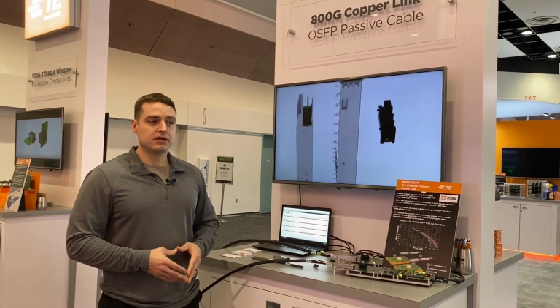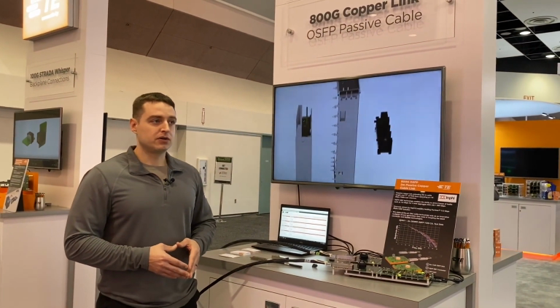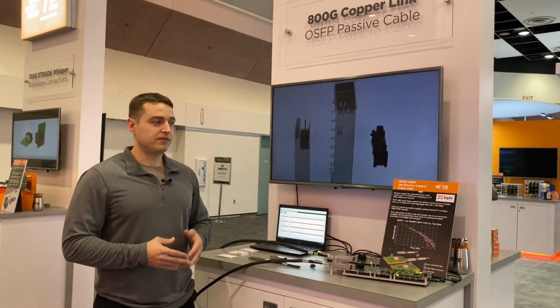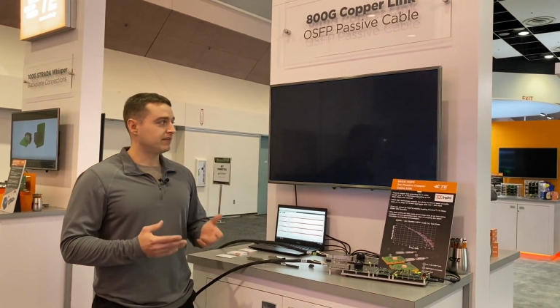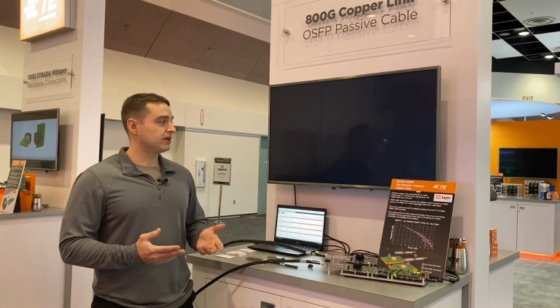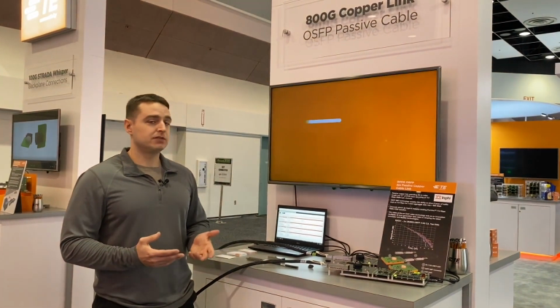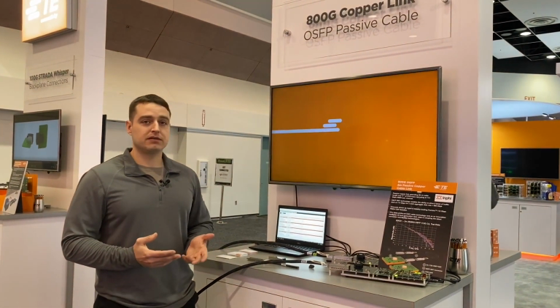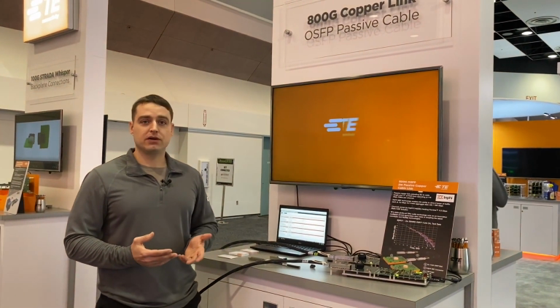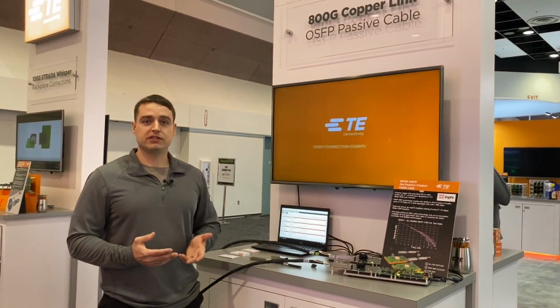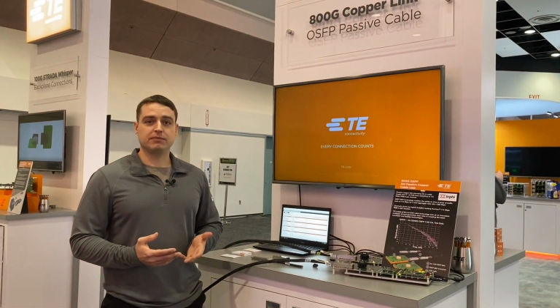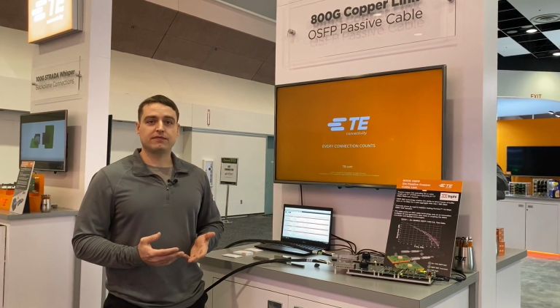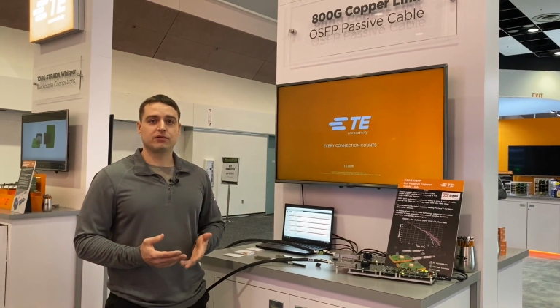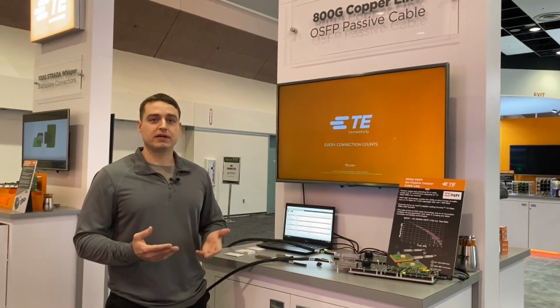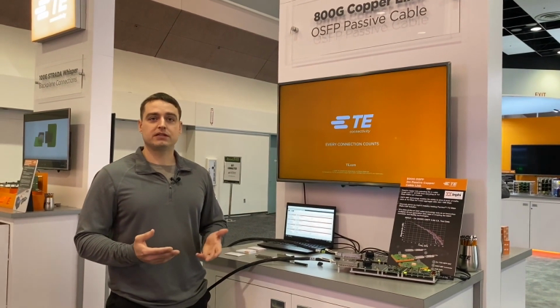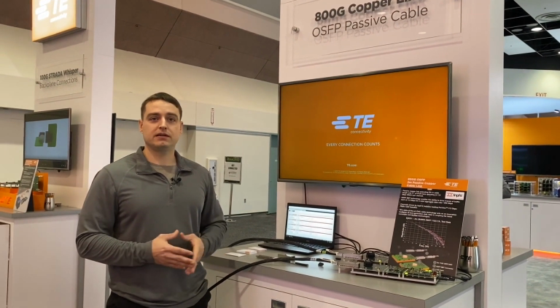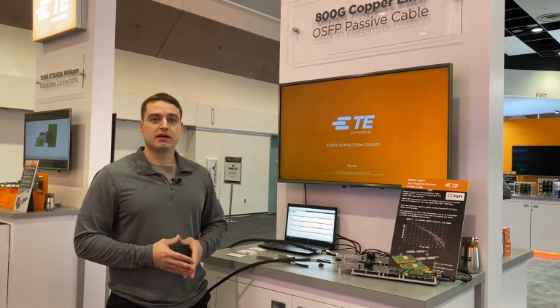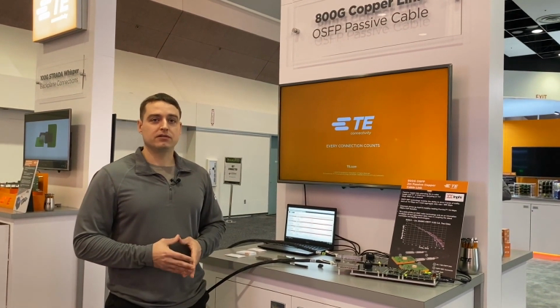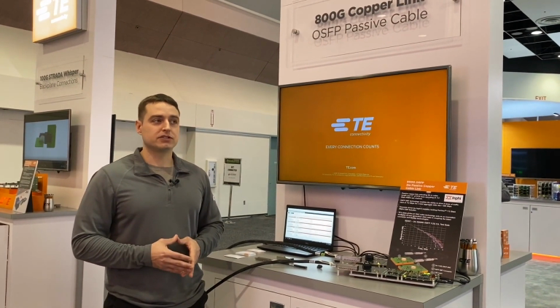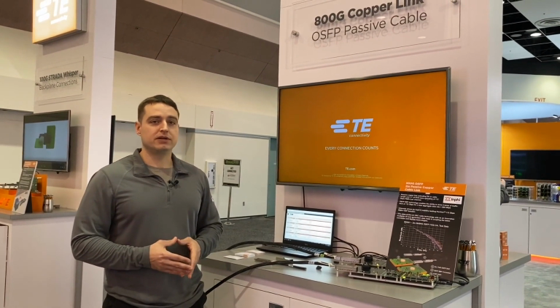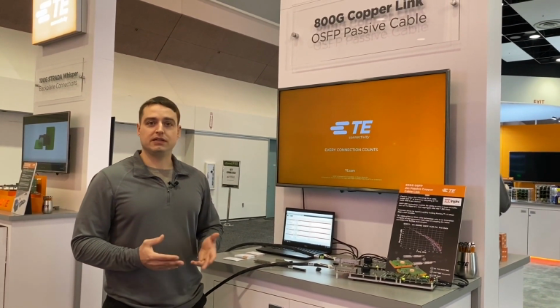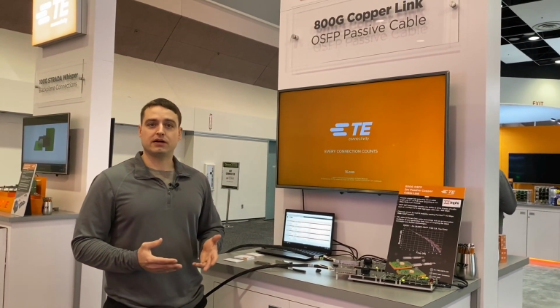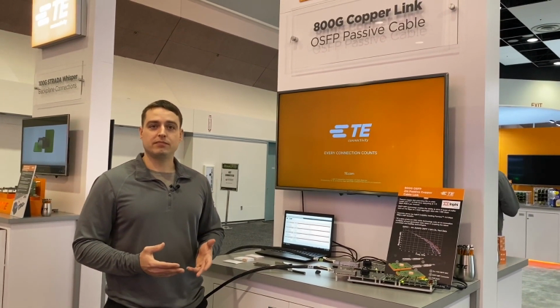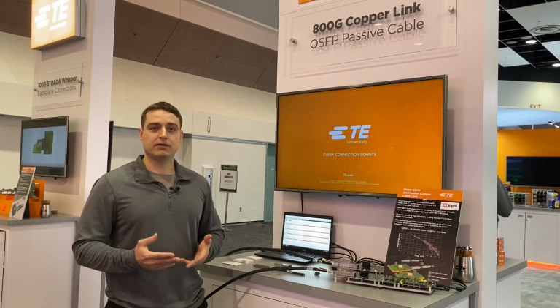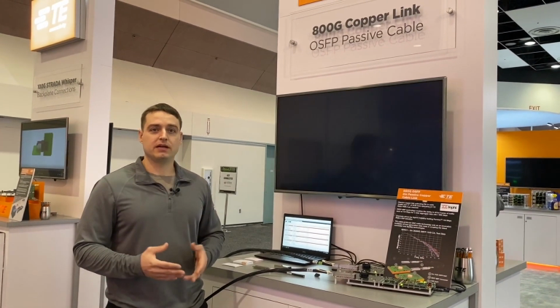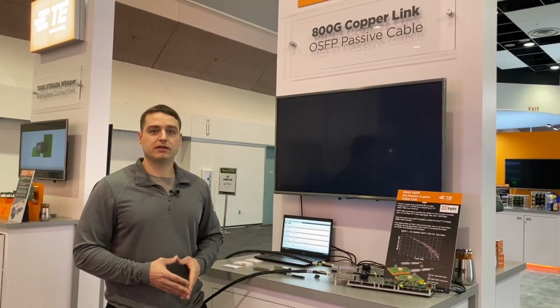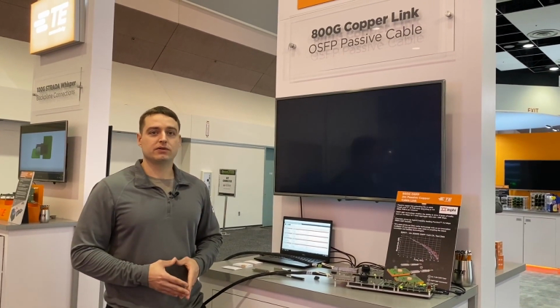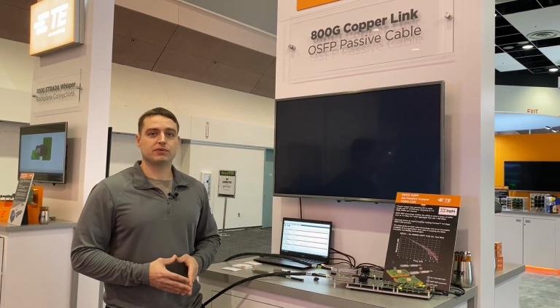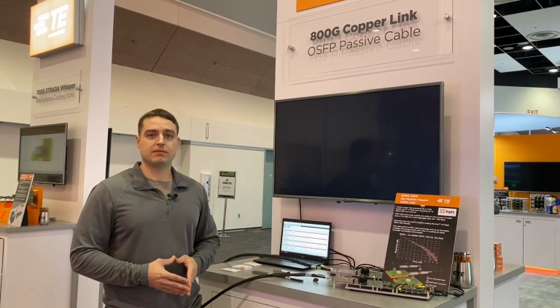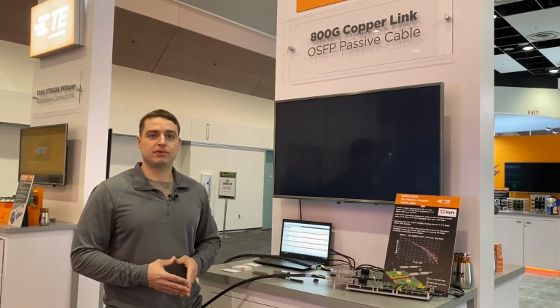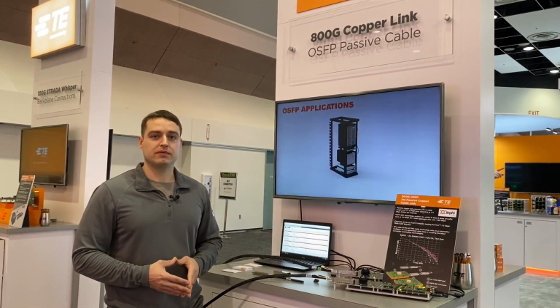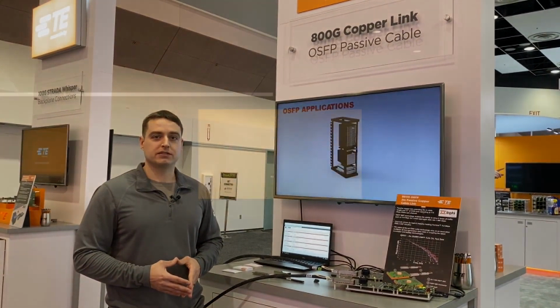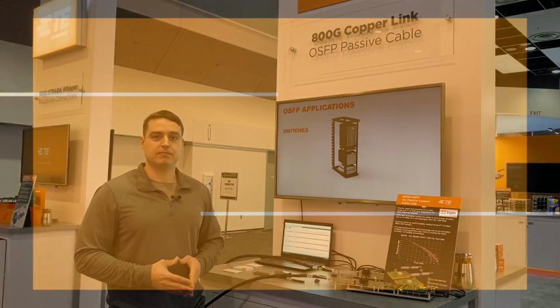If you have any questions about the OSFP platform, don't hesitate — look us up on te.com and we can get you hooked up with the right people. Thanks. Bye.